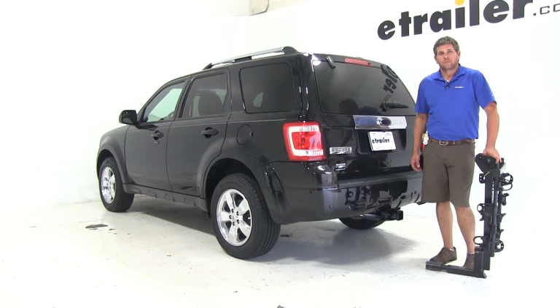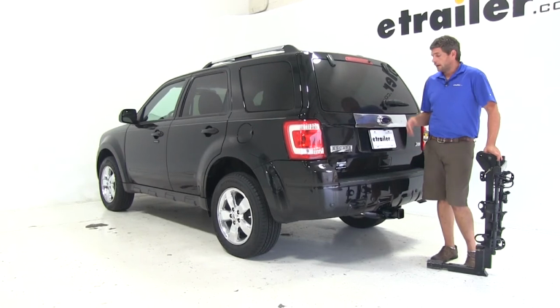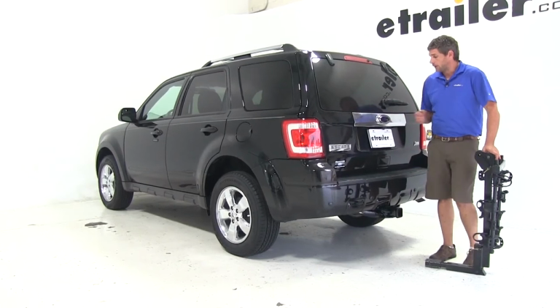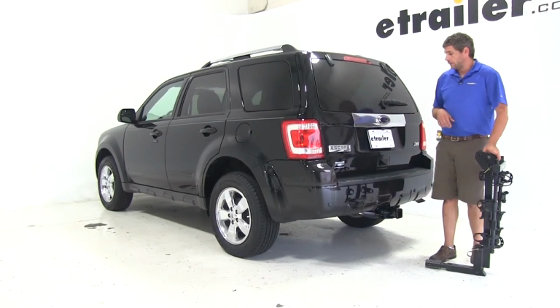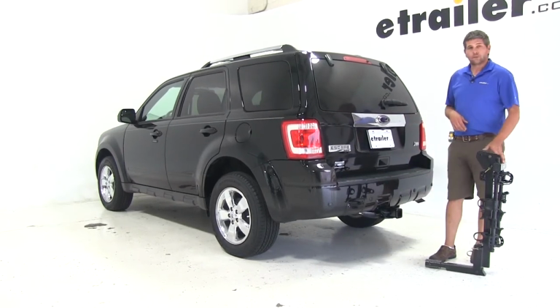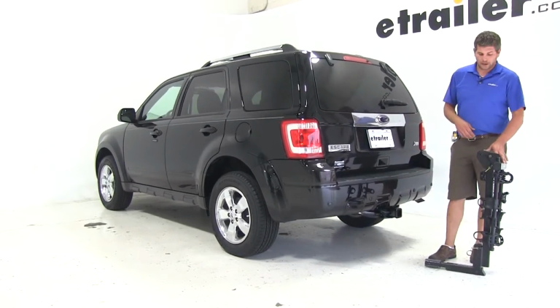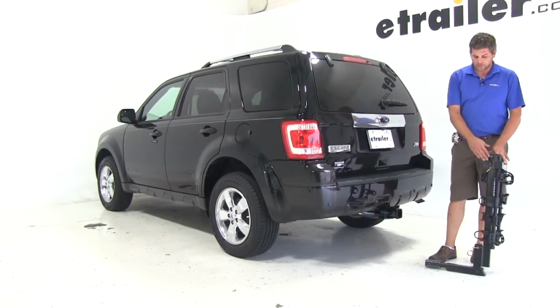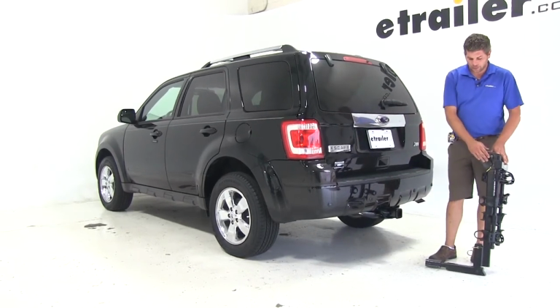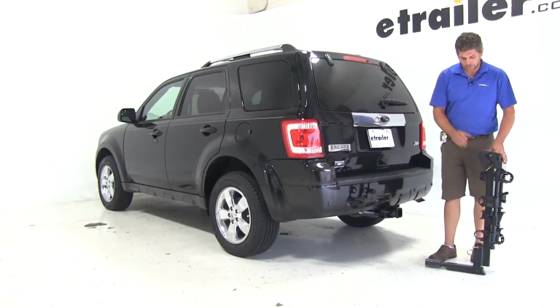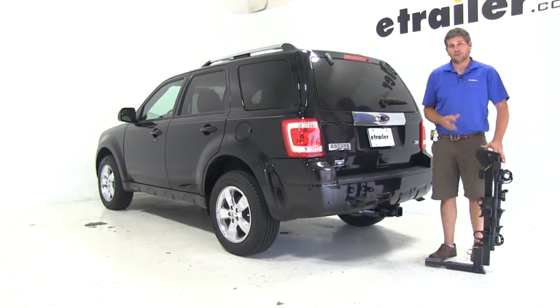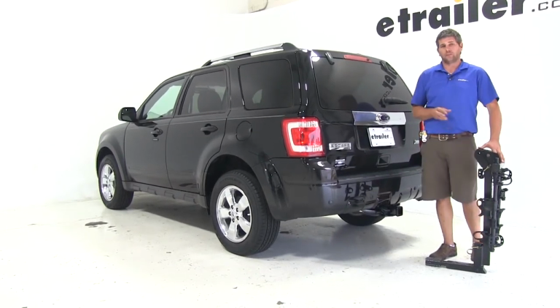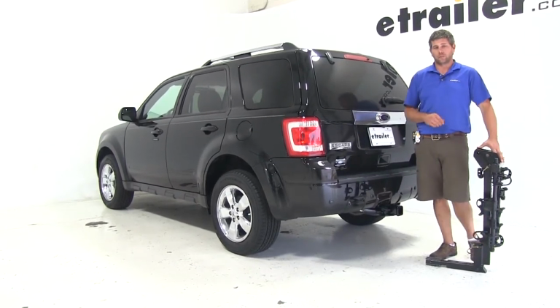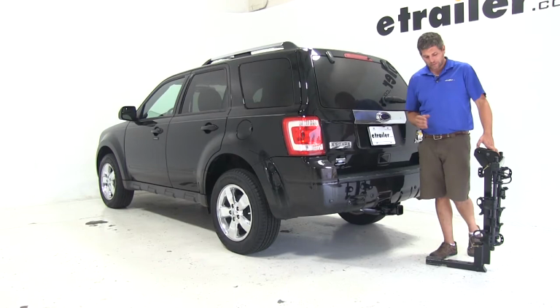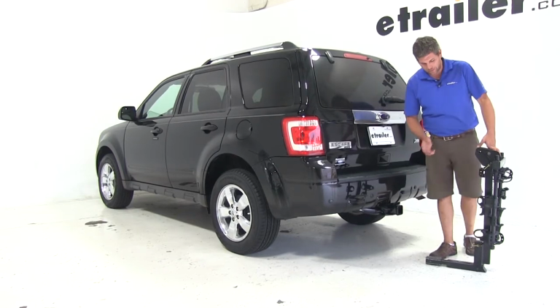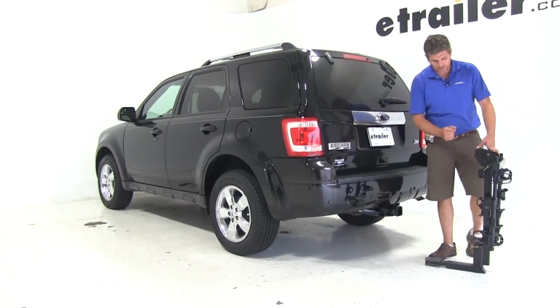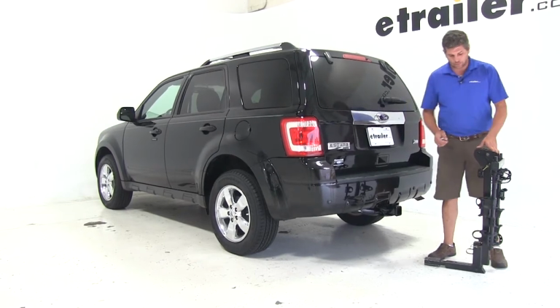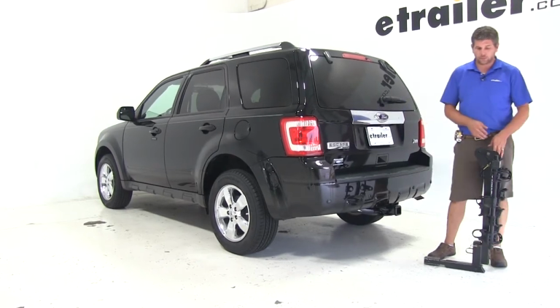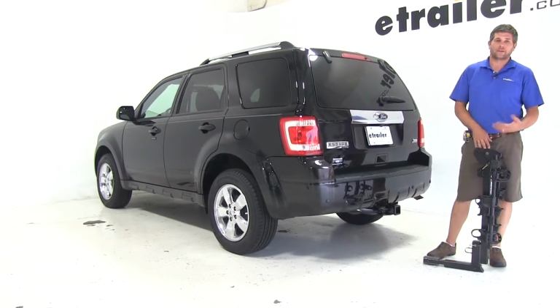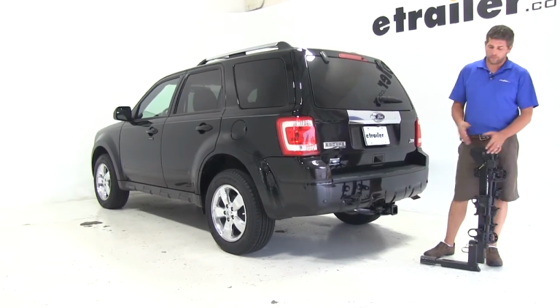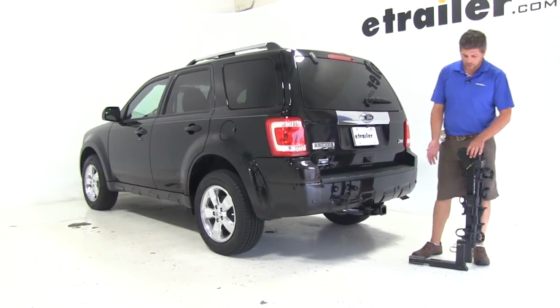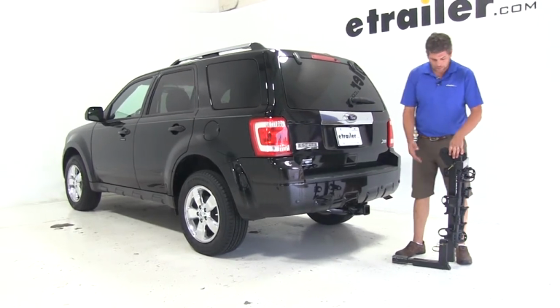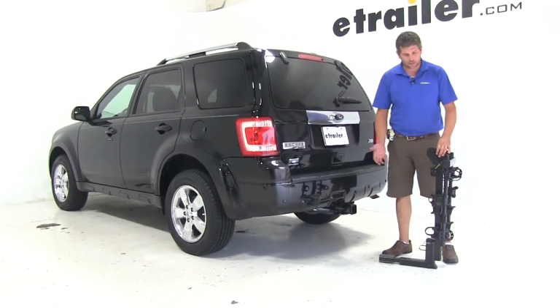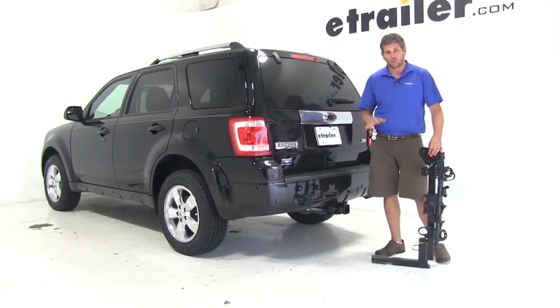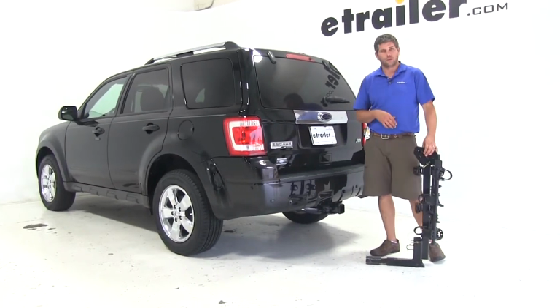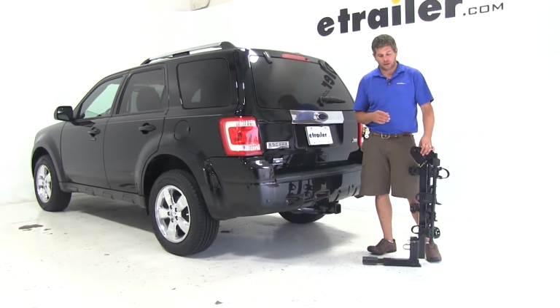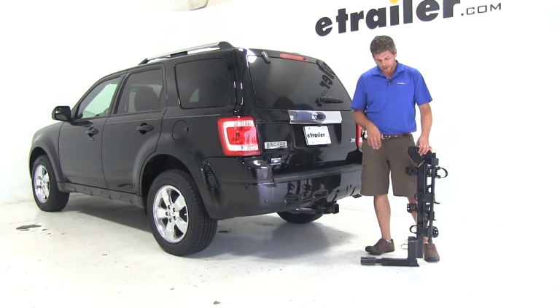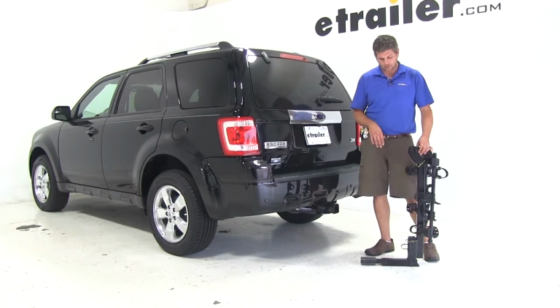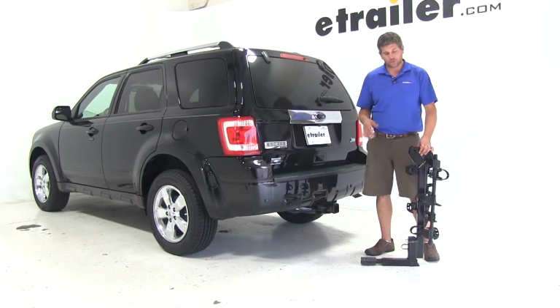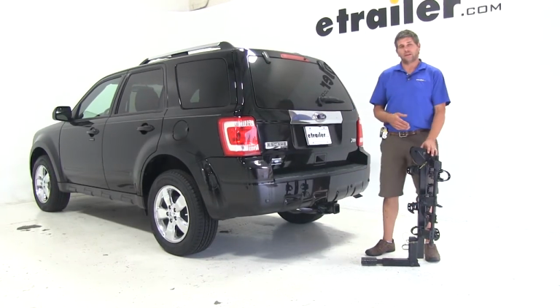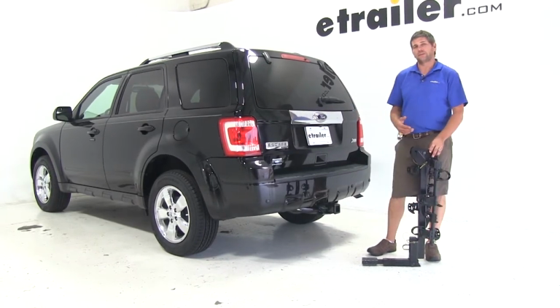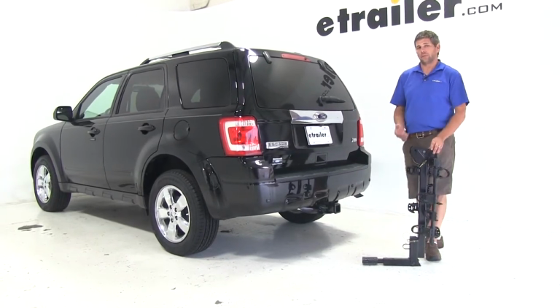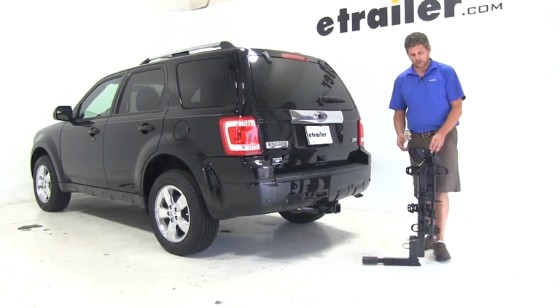Today on our 2010 Ford Escape, we're going to do a test fit of the Thule Hitching Post Pro. This is a tilting and folding bike rack designed for either the inch and a quarter or two inch hitch. The part number on it is TH934XTR.